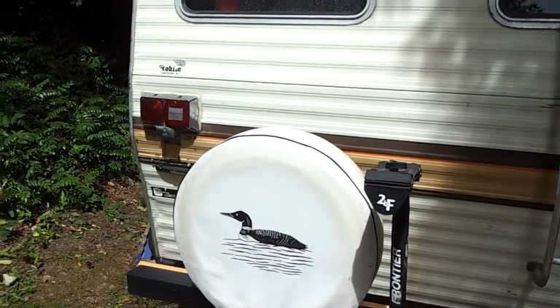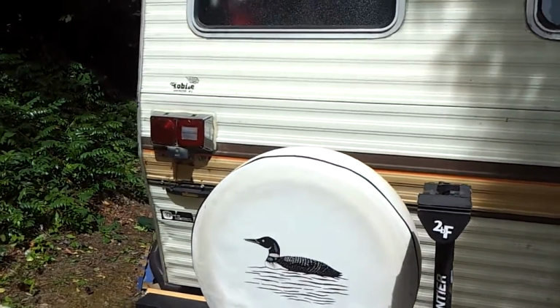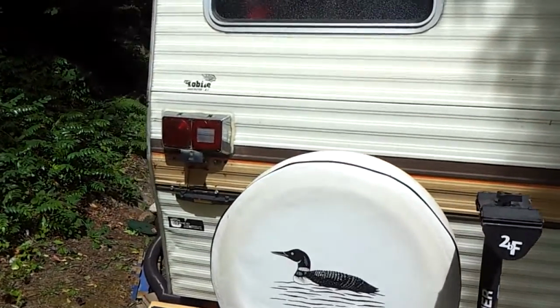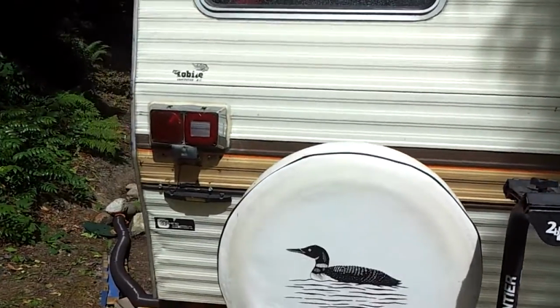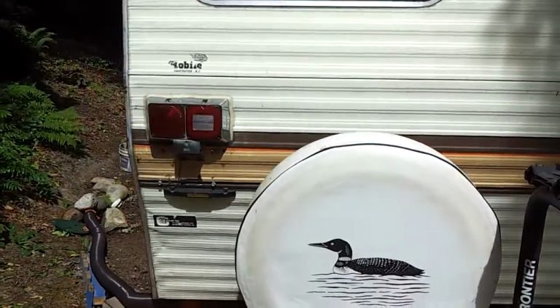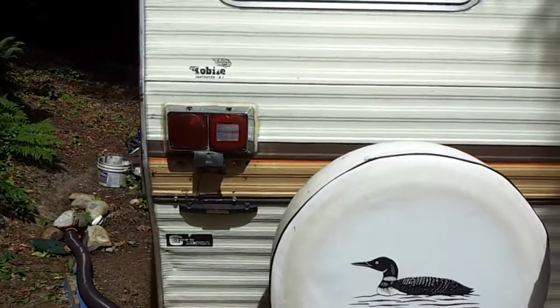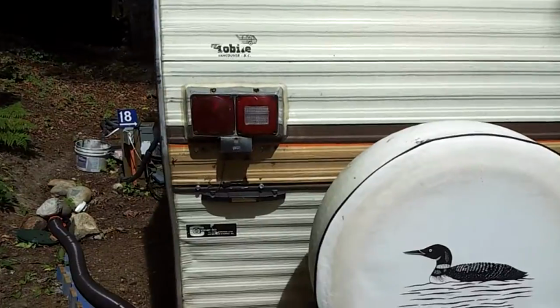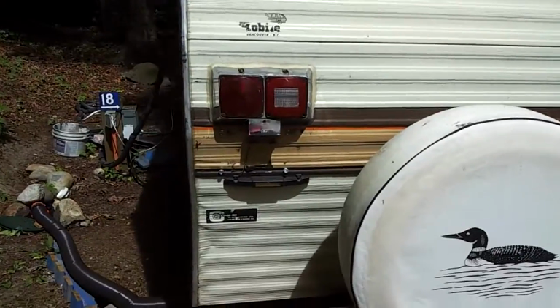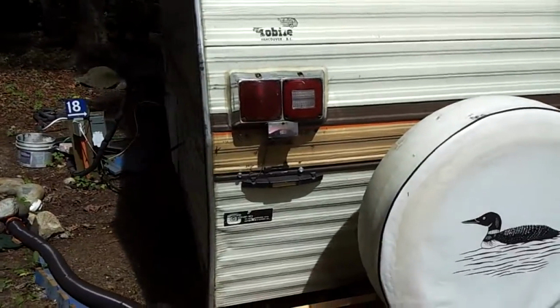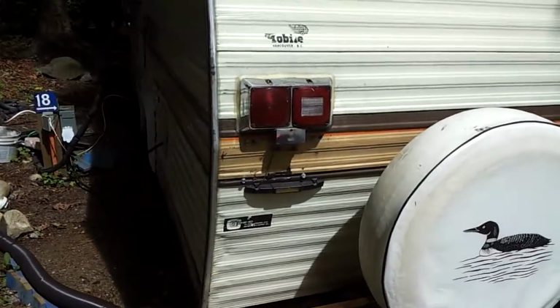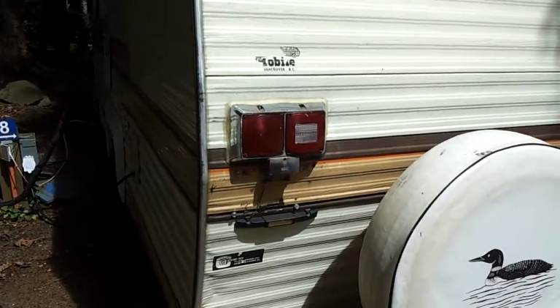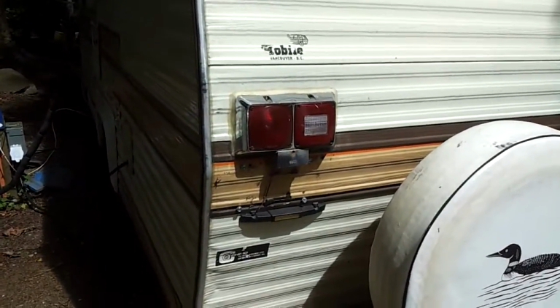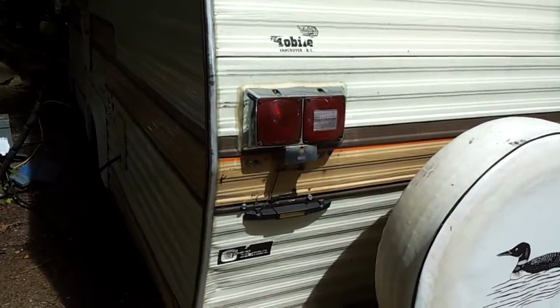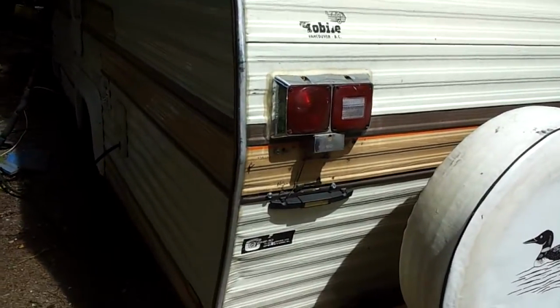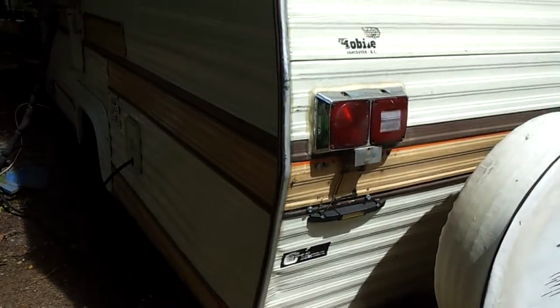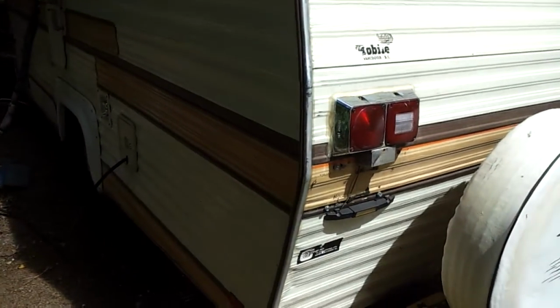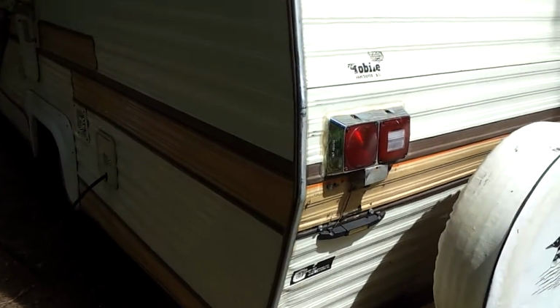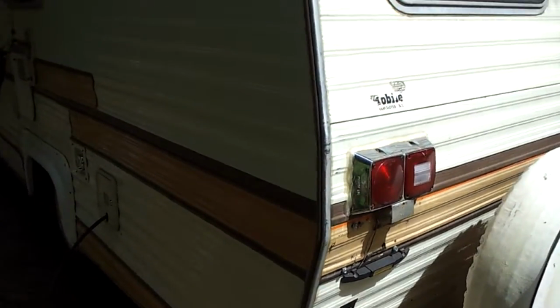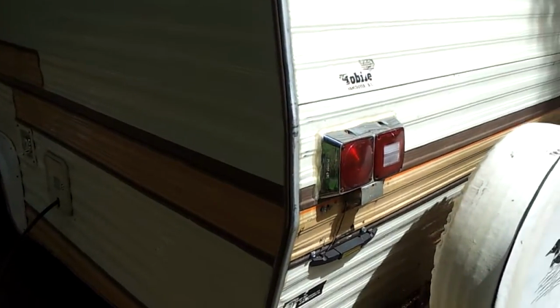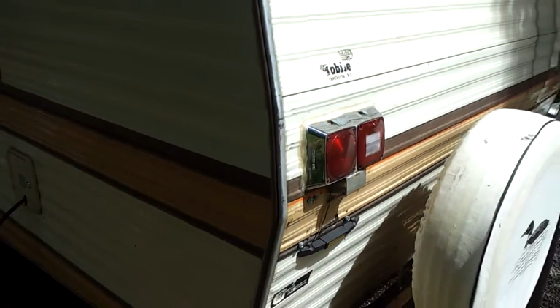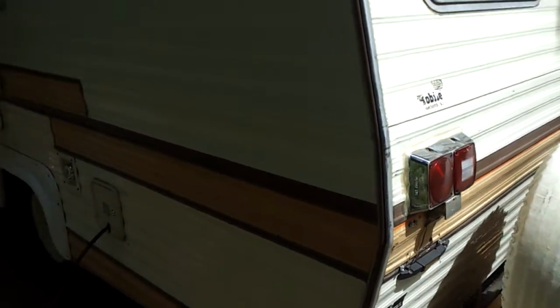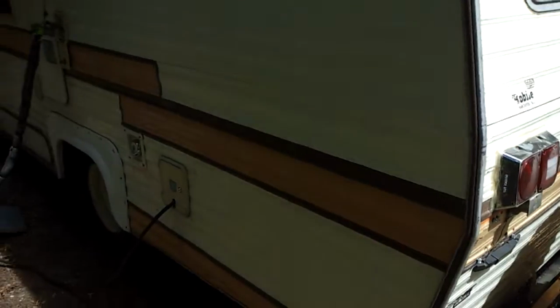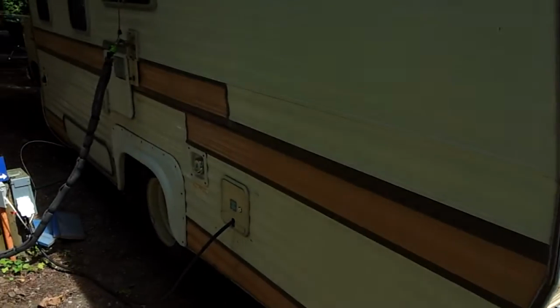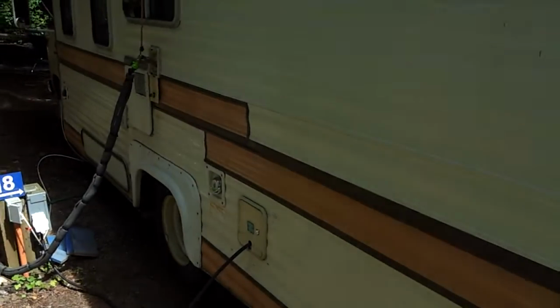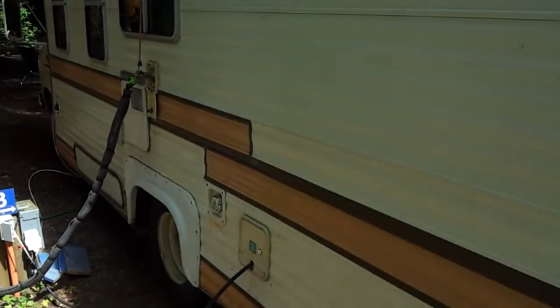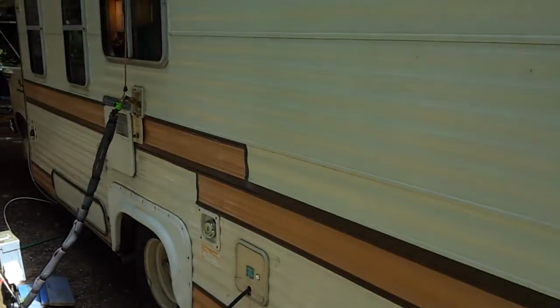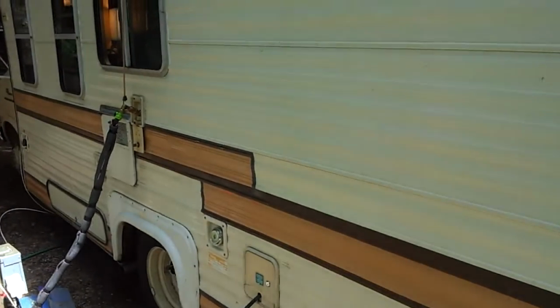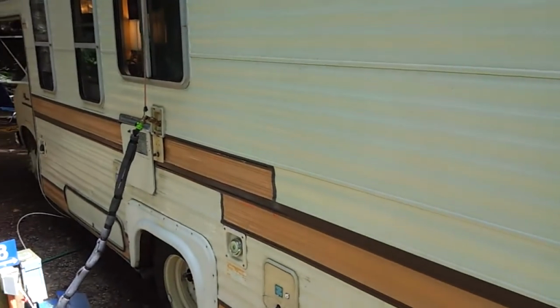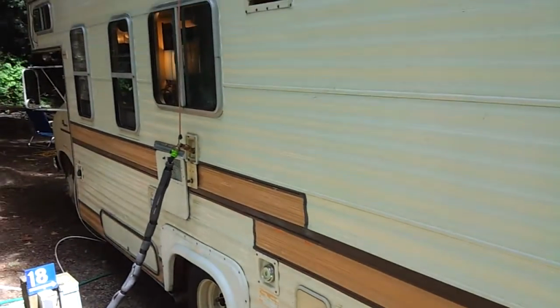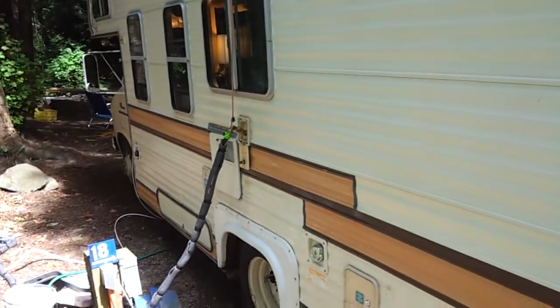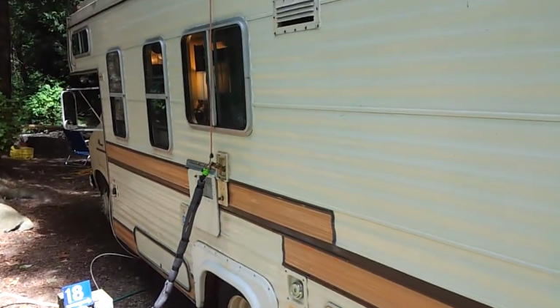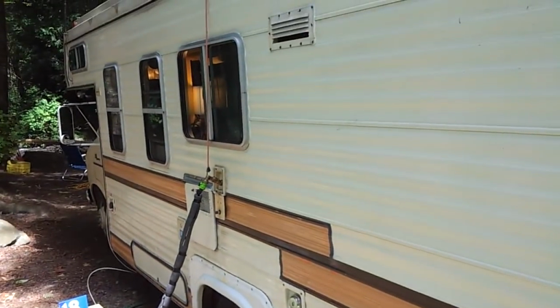The signal lights are all working. We had a switch replaced in the tree of the steering column to get them working. And let's see if I can get the camera to adjust for the shade here.